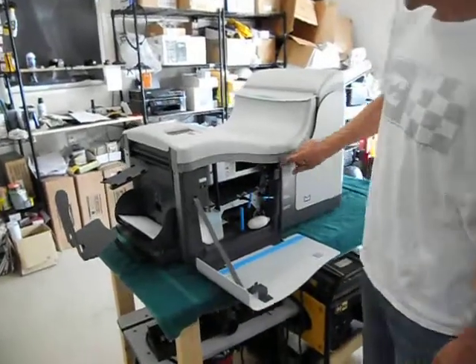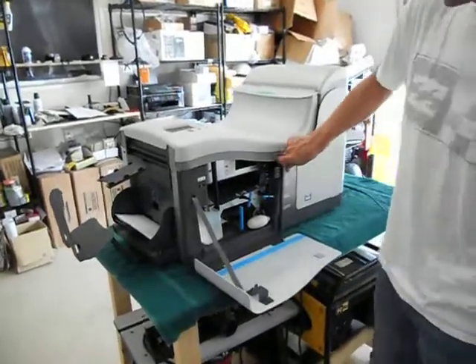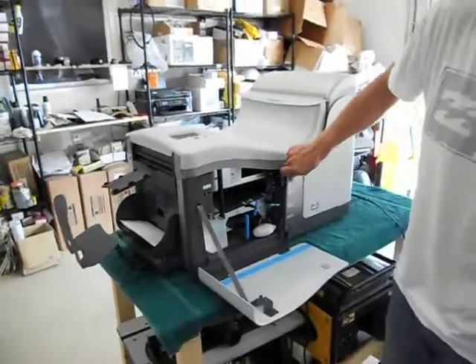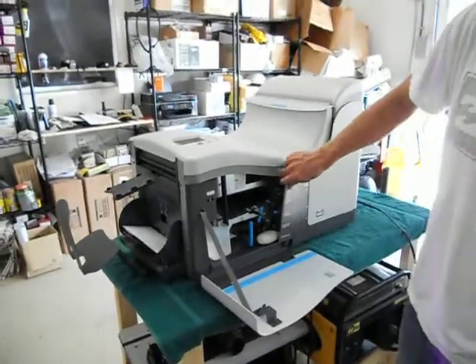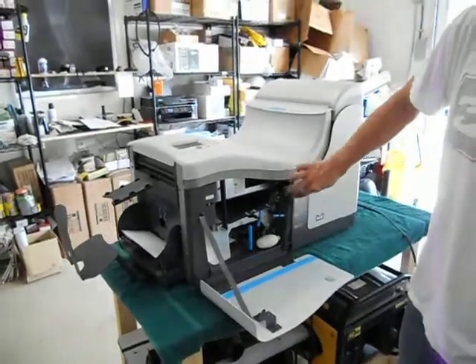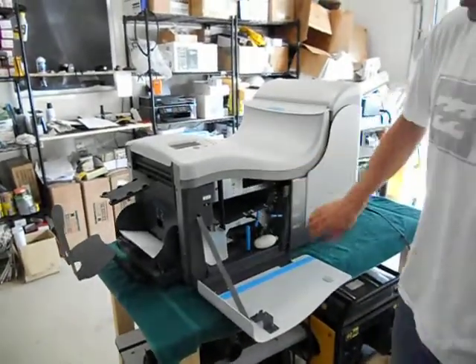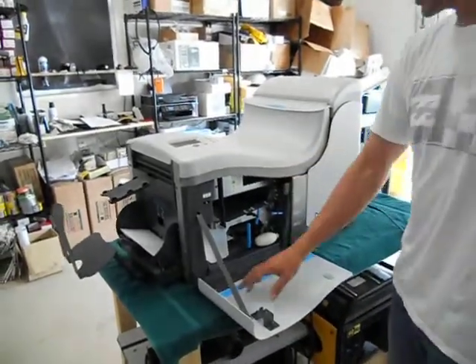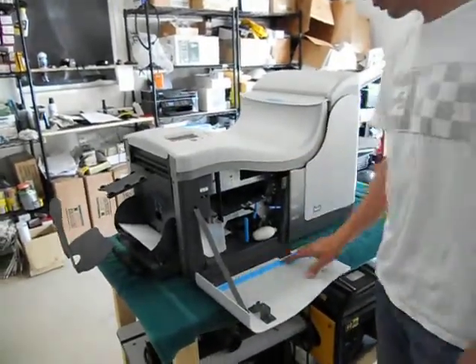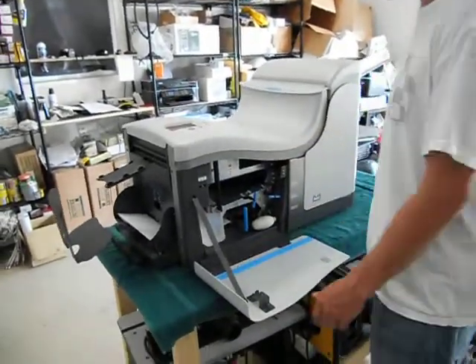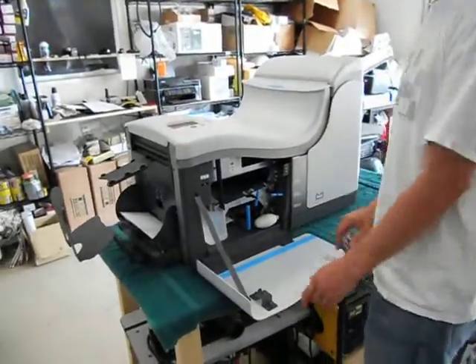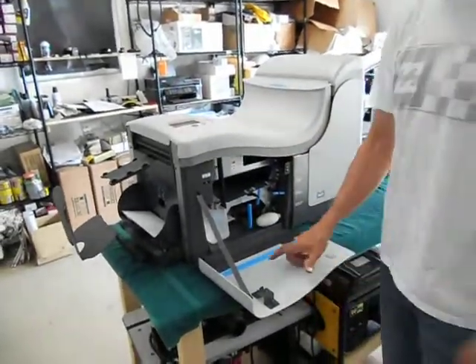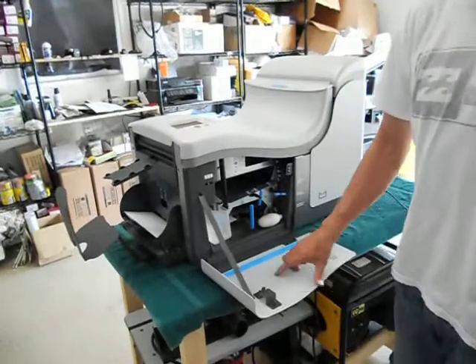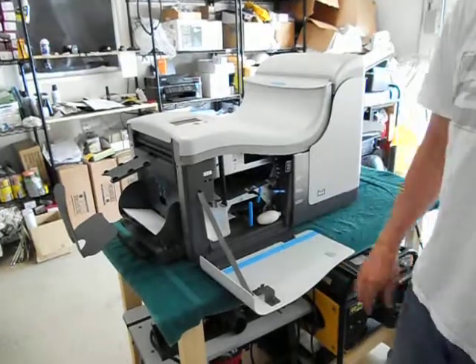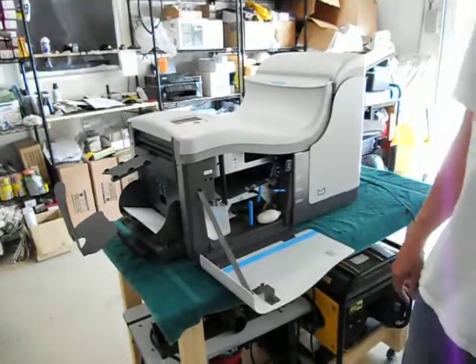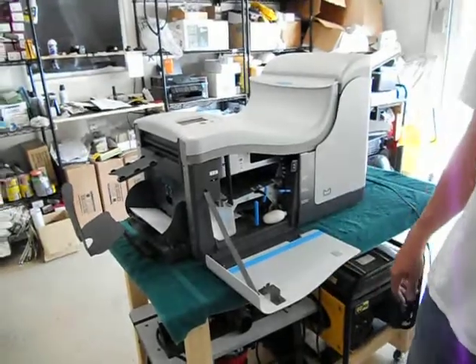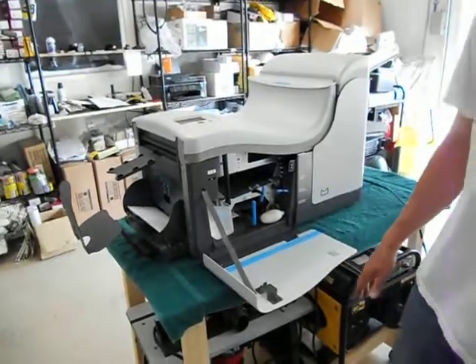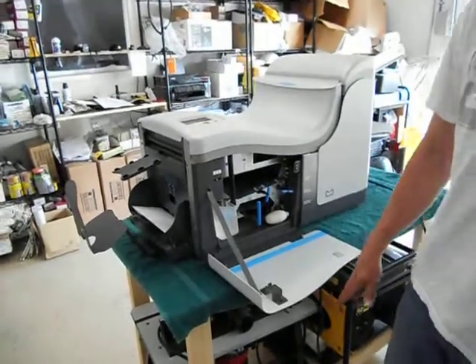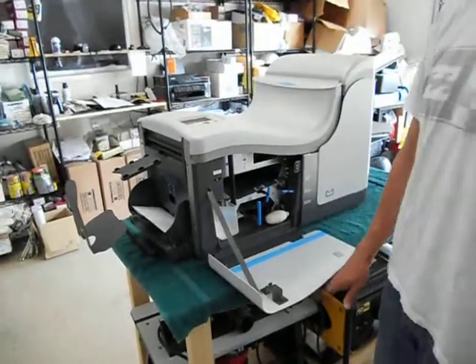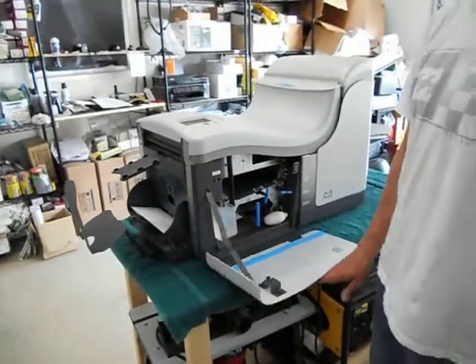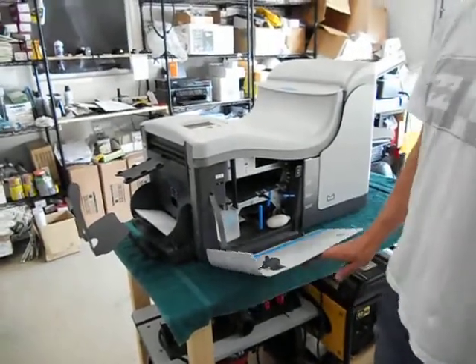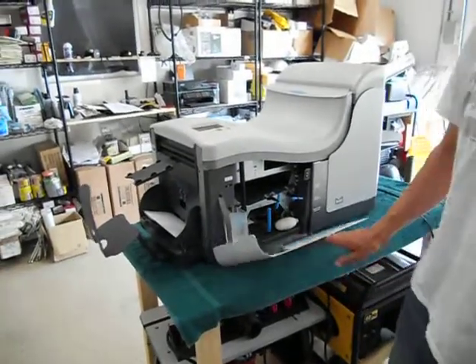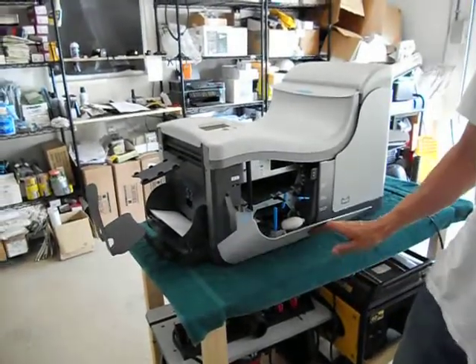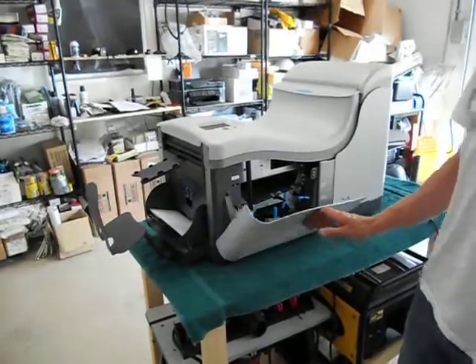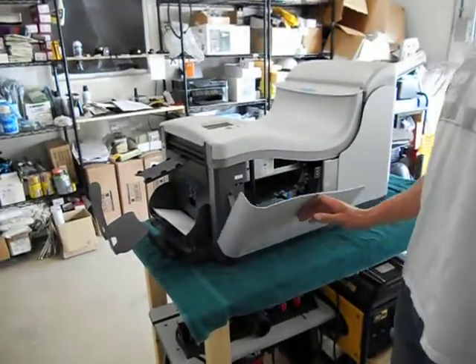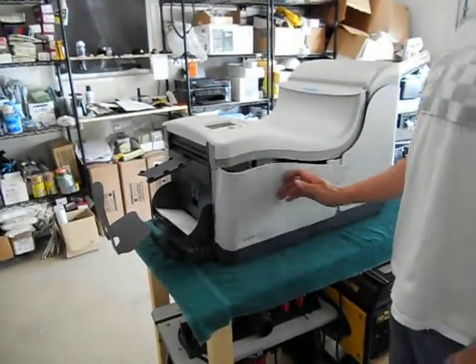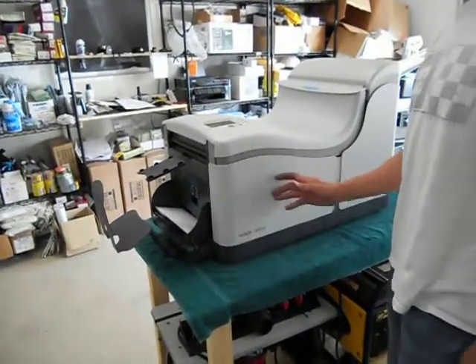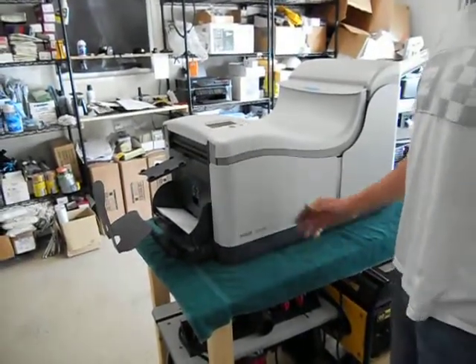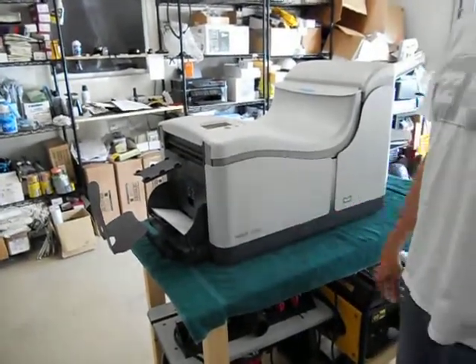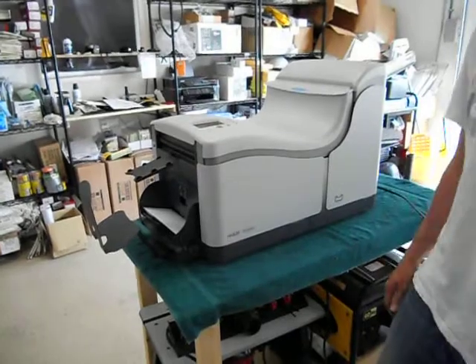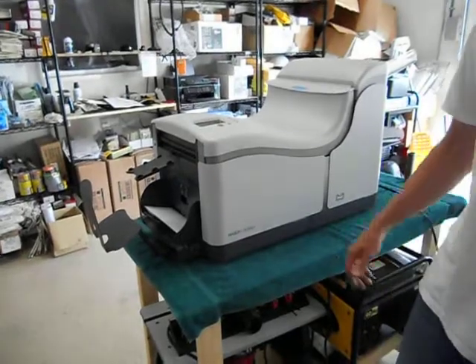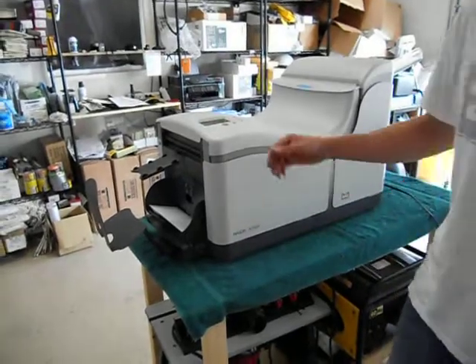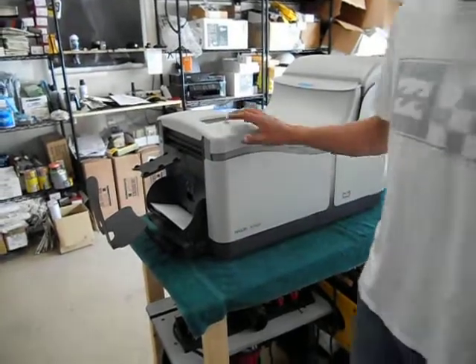It comes with the manual here. You've got the ruler here that goes ahead and measures your envelope and any type of documents you might have. So we'll go ahead and close that up and start it up and show you how it works.